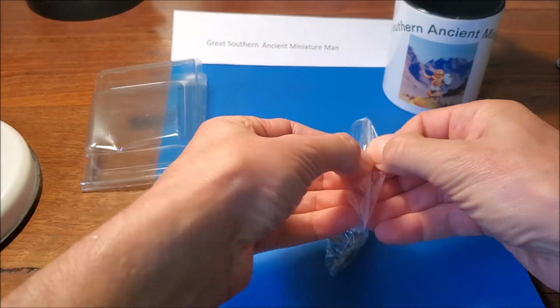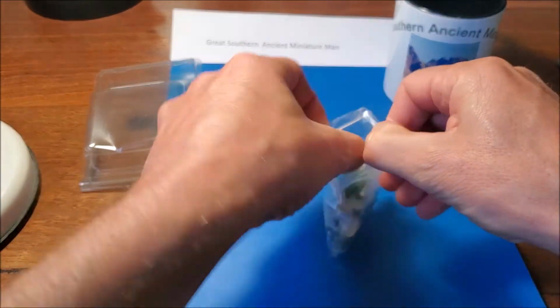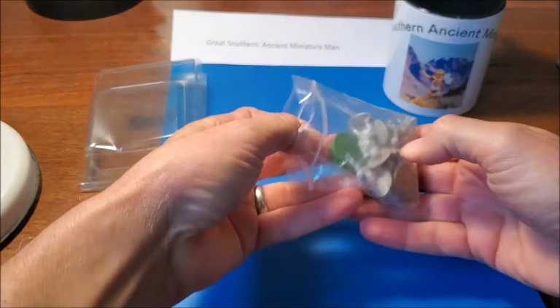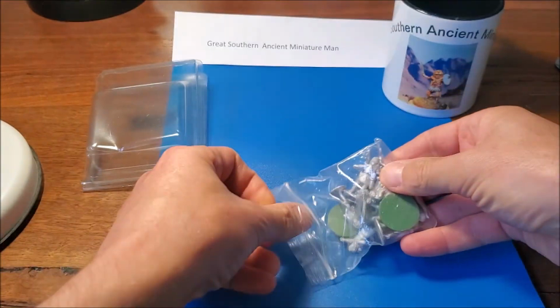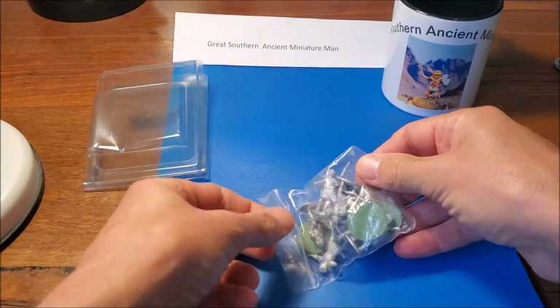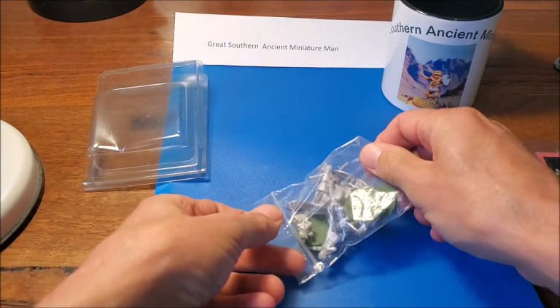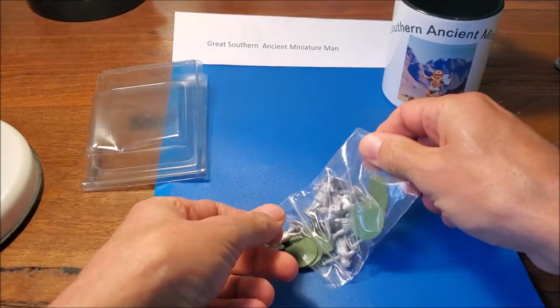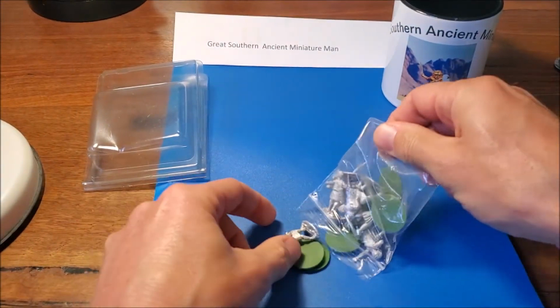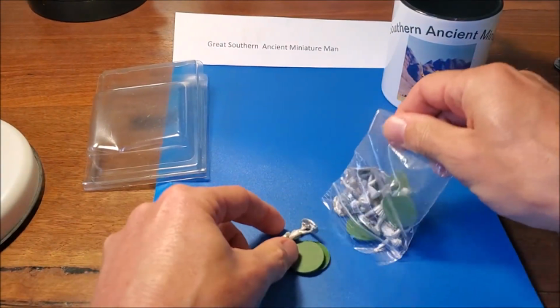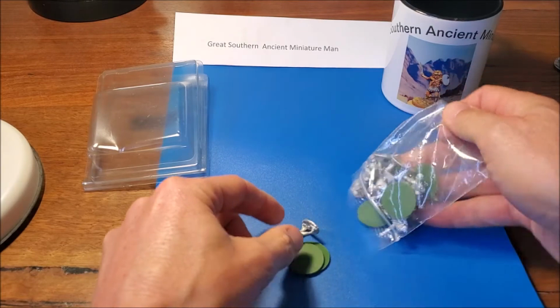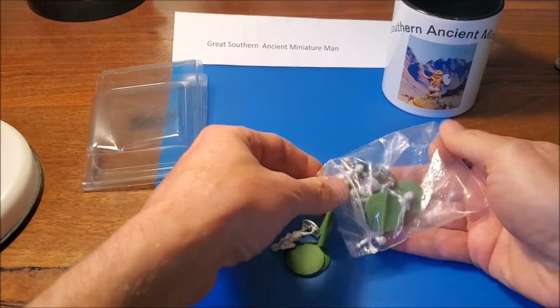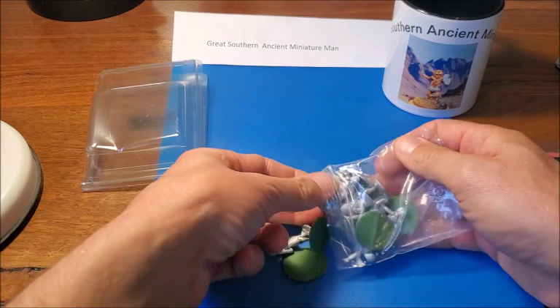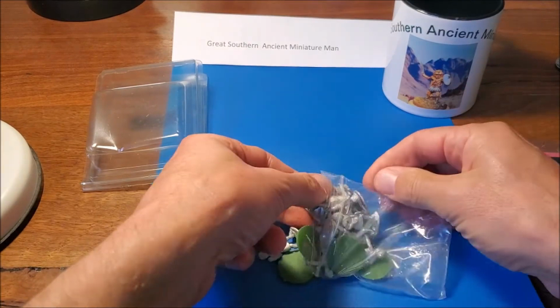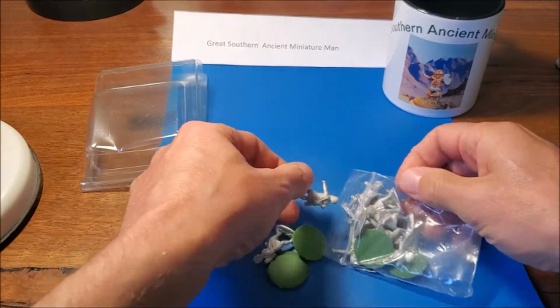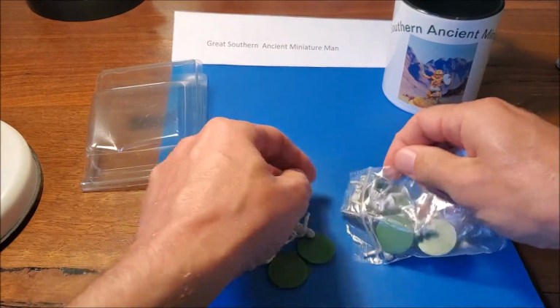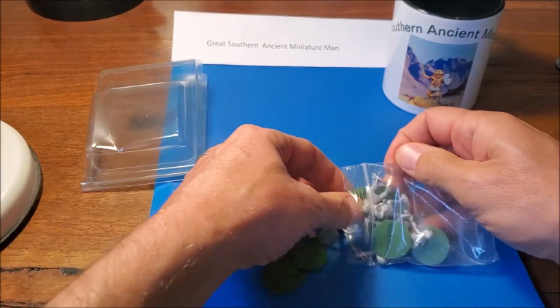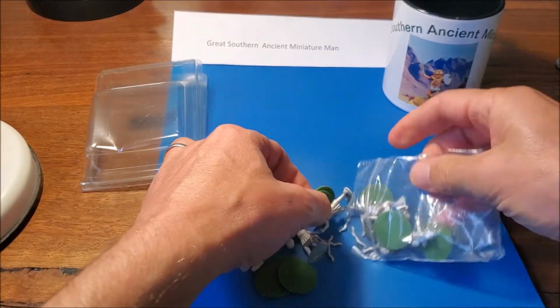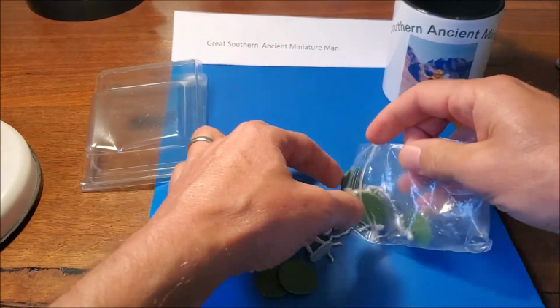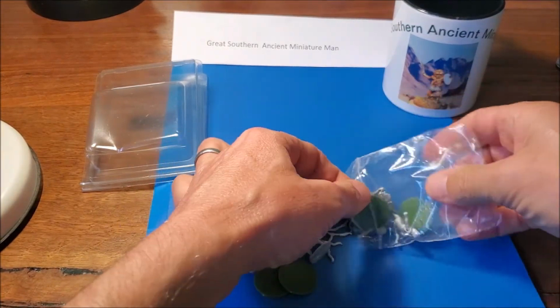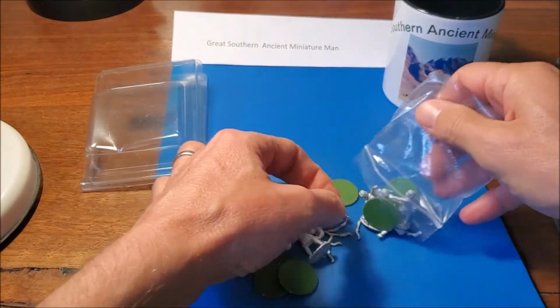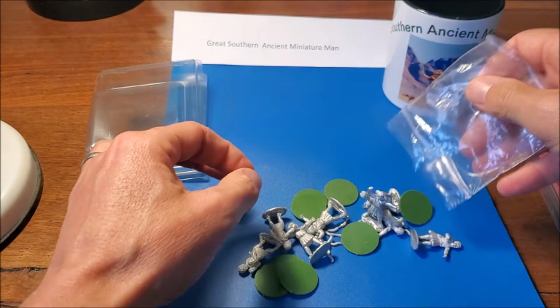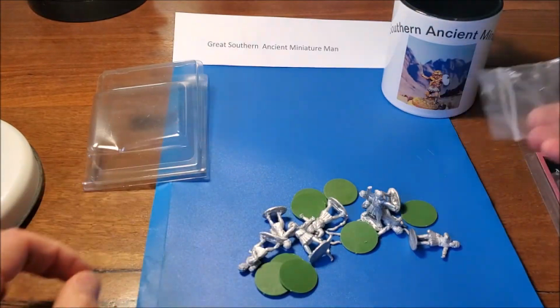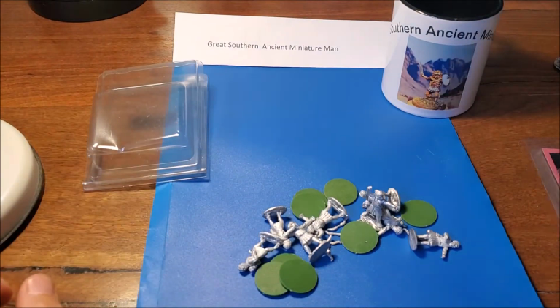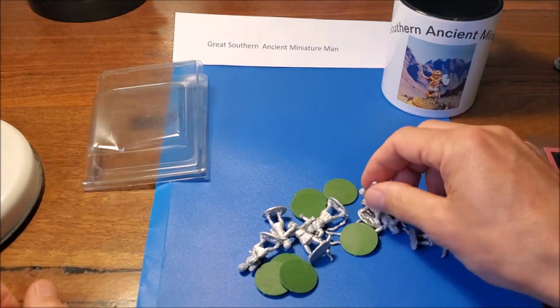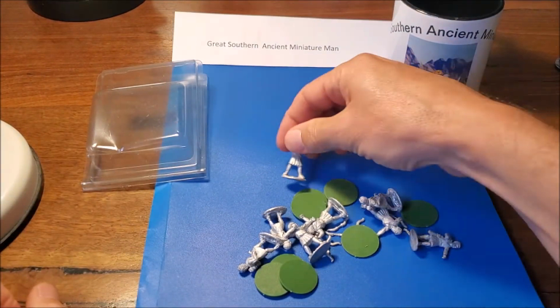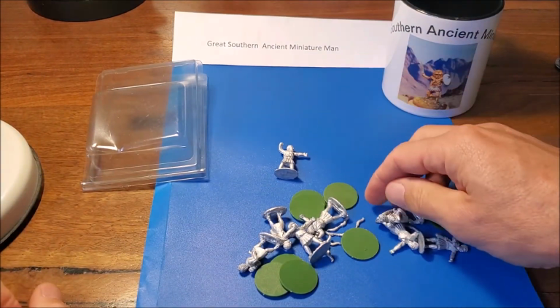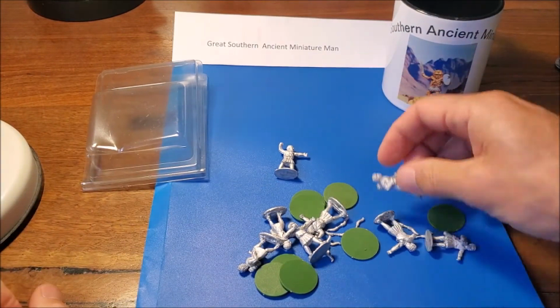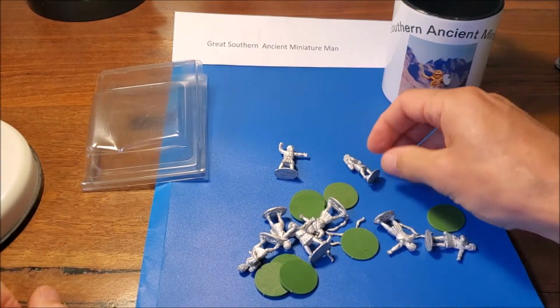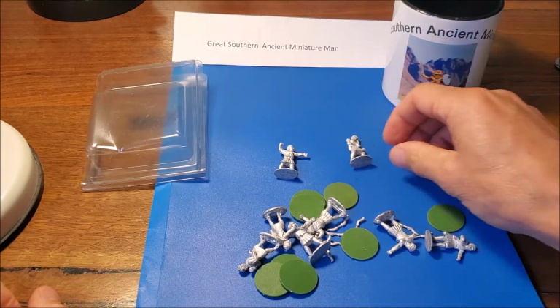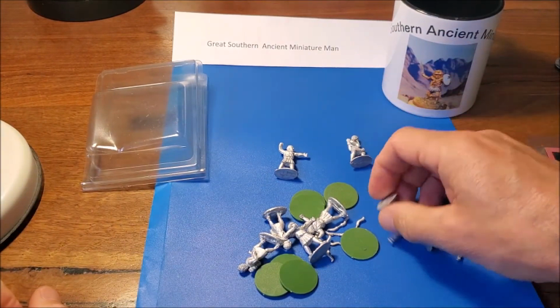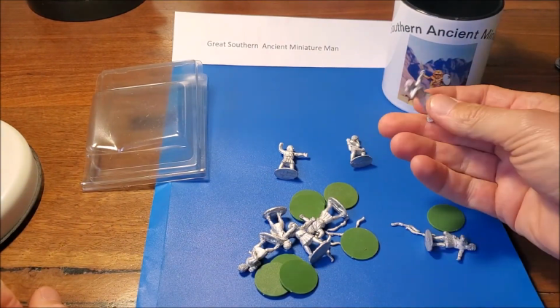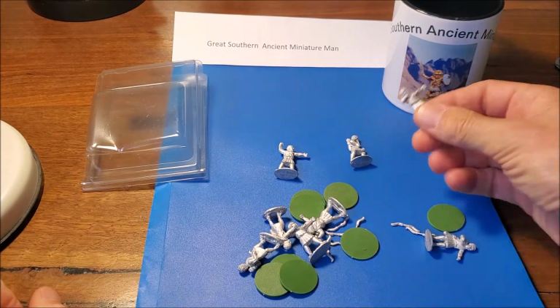So these are Cretan Archers to be used in my upcoming Massive Cretan Archer Brigade. I think there's eight guys here and four distinct poses.